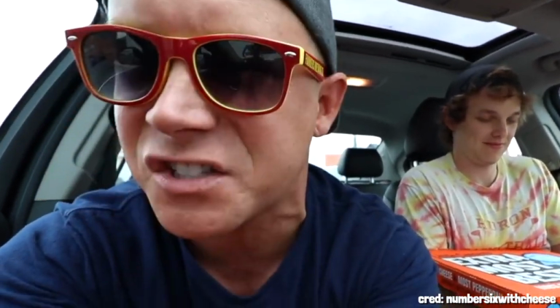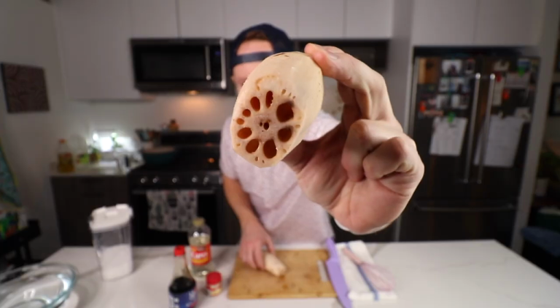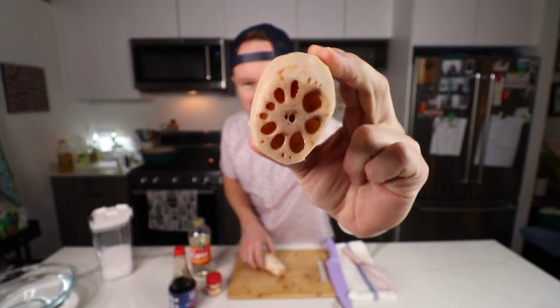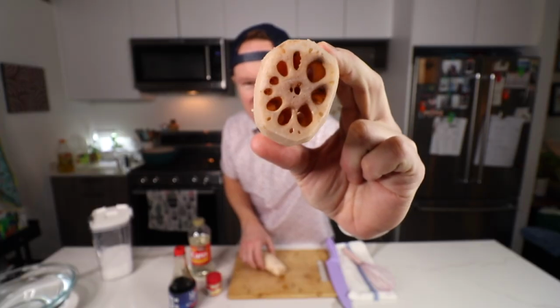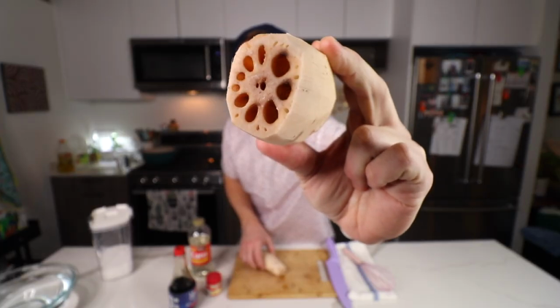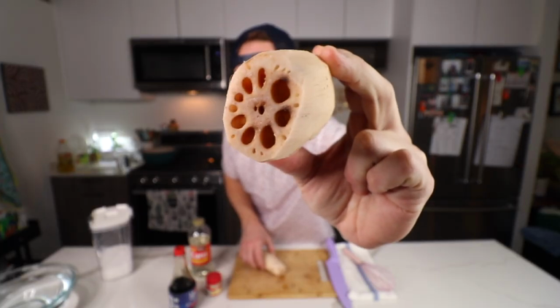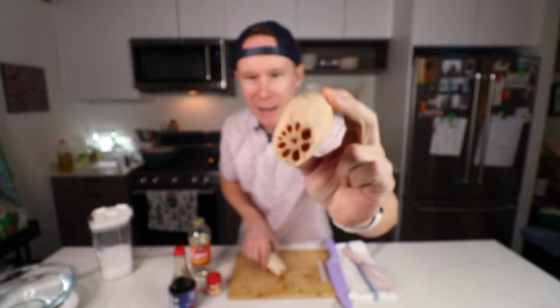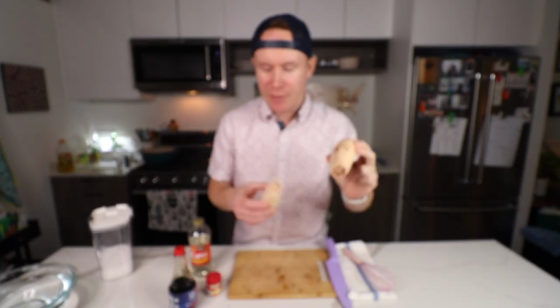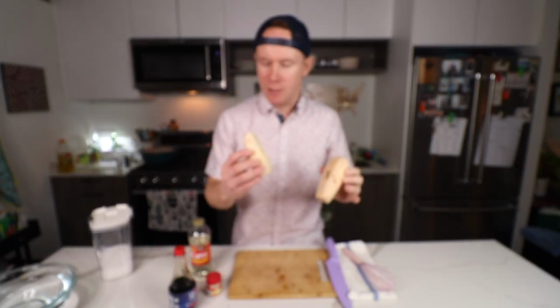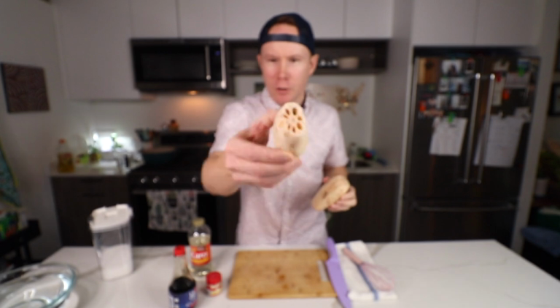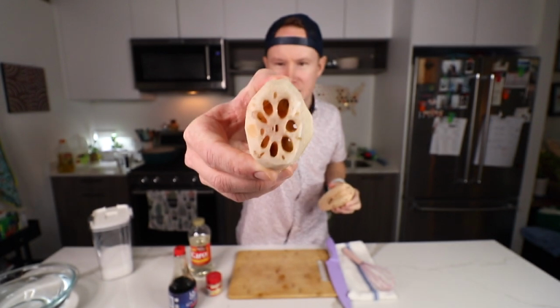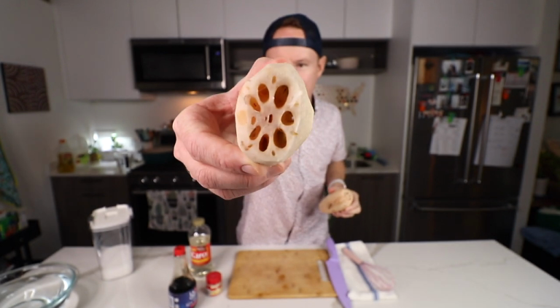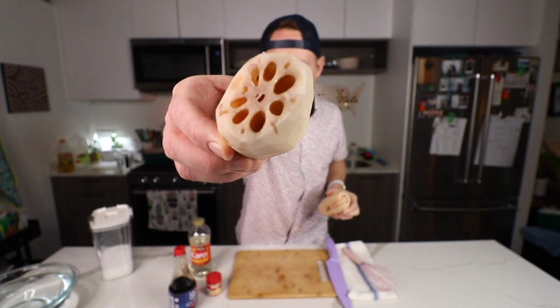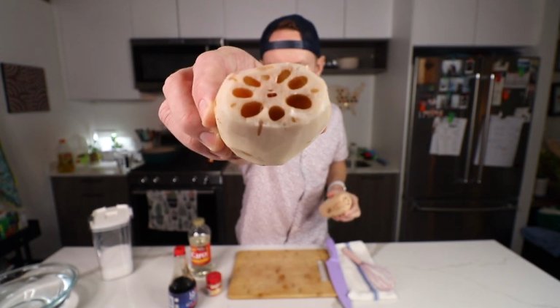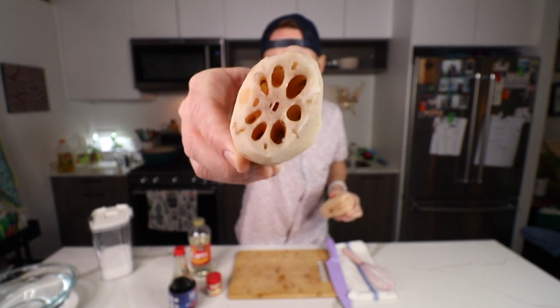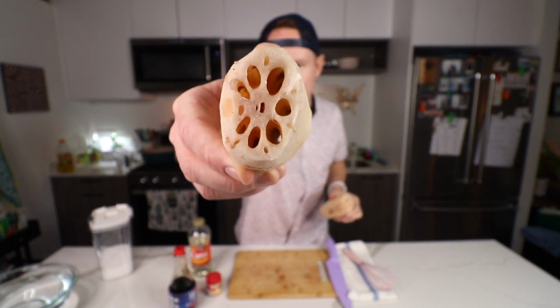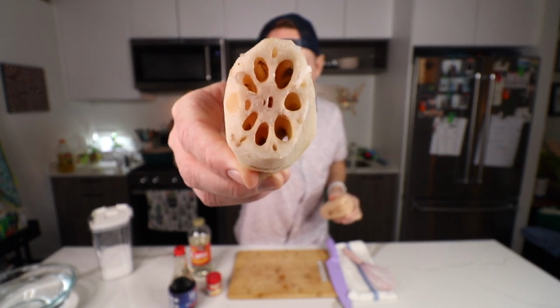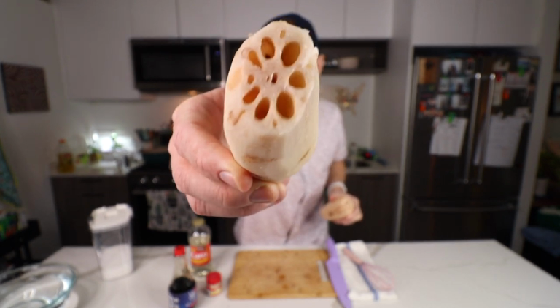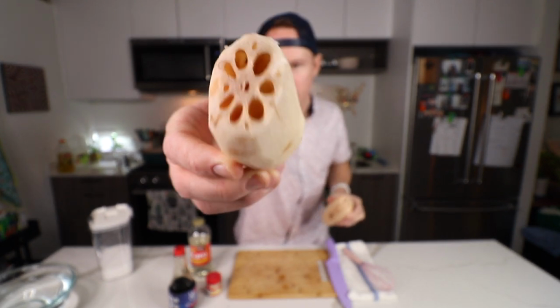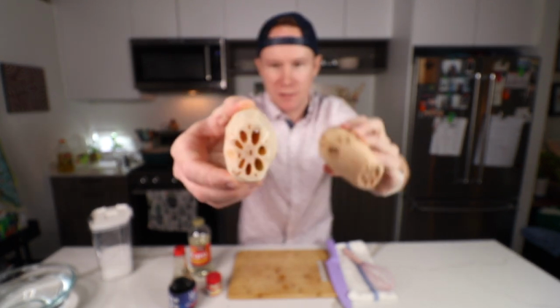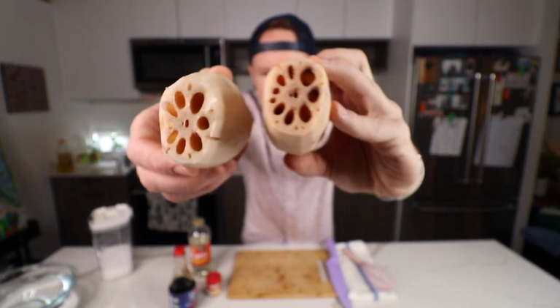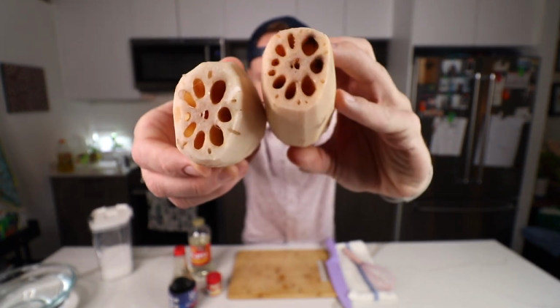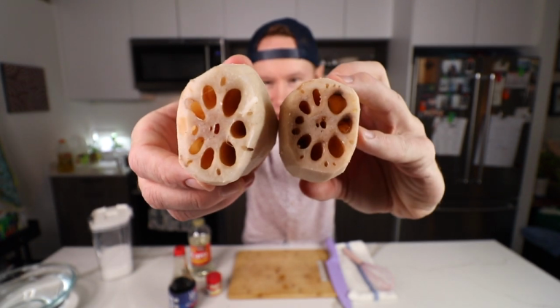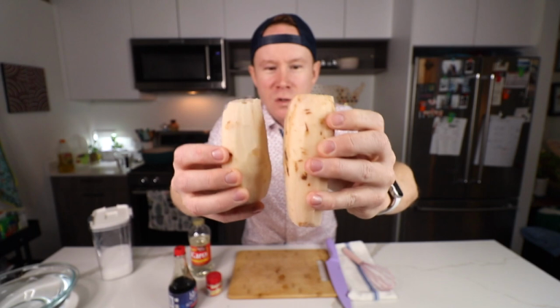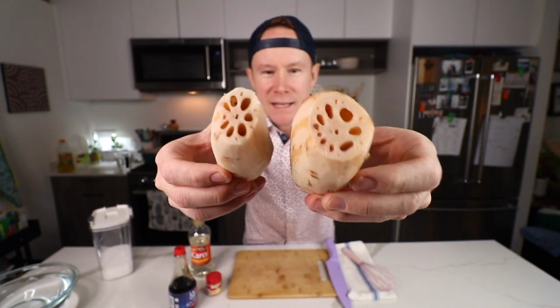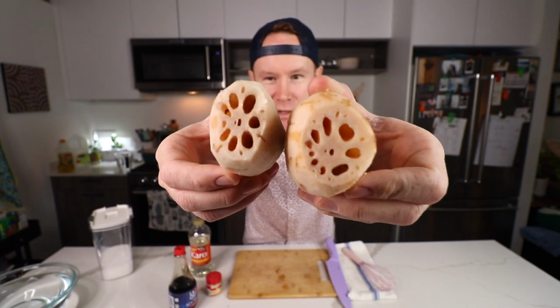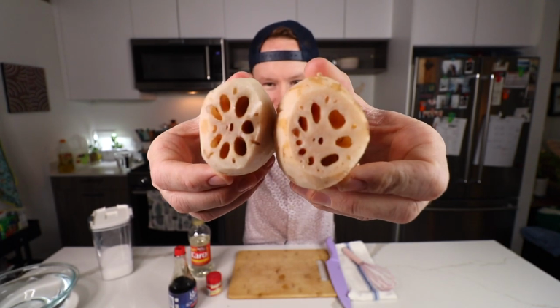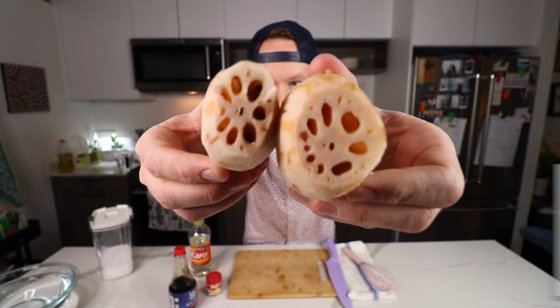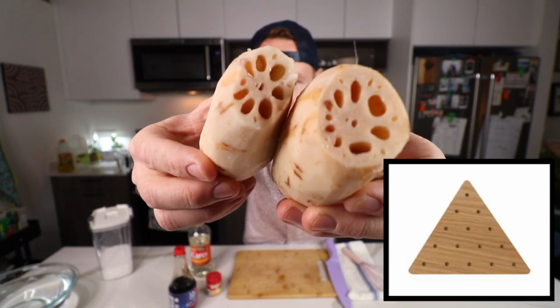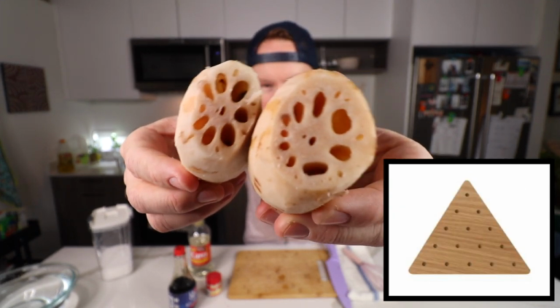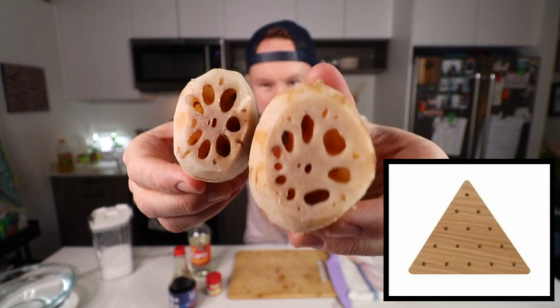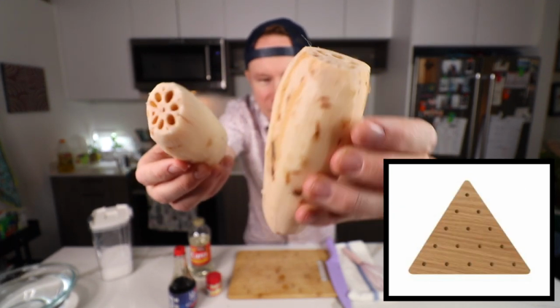So rather than just doing something super clickbait-y, I thought we'd learn a little bit today and braise up some lotus root. Look at these damn things — looks like a game you'd see on the table at Cracker Barrel or something.